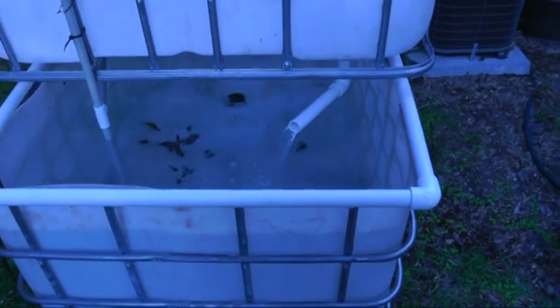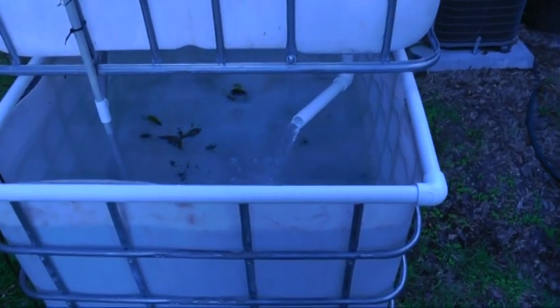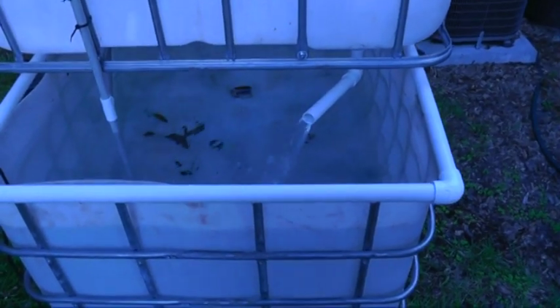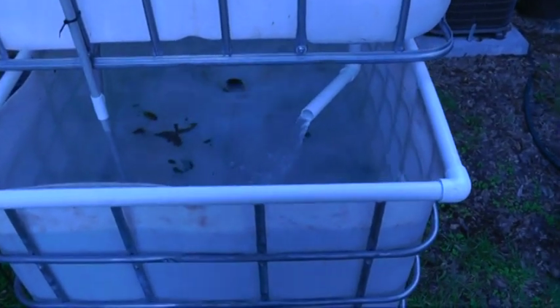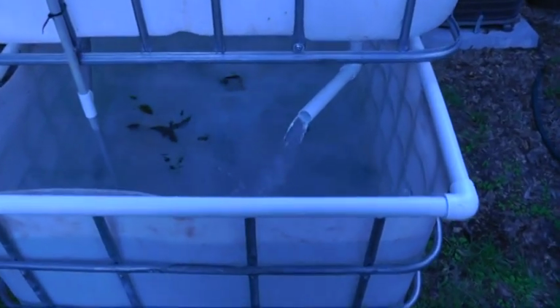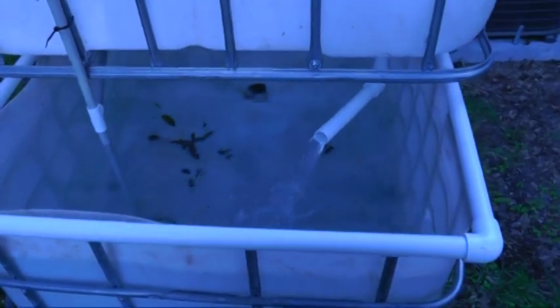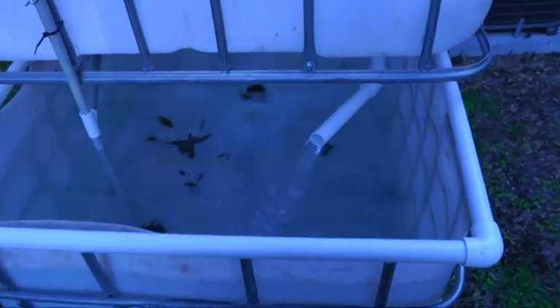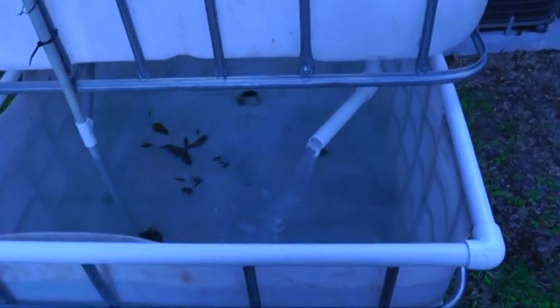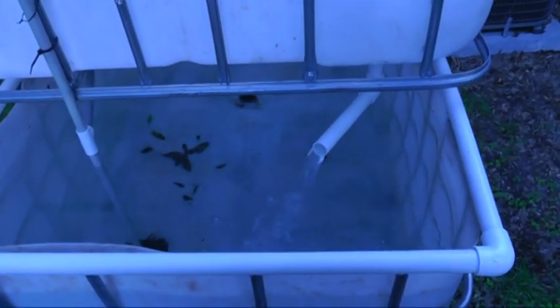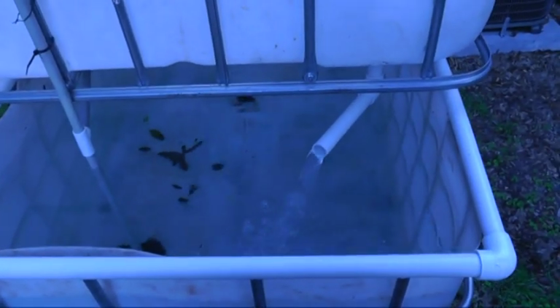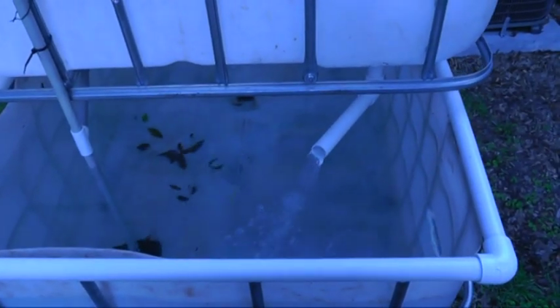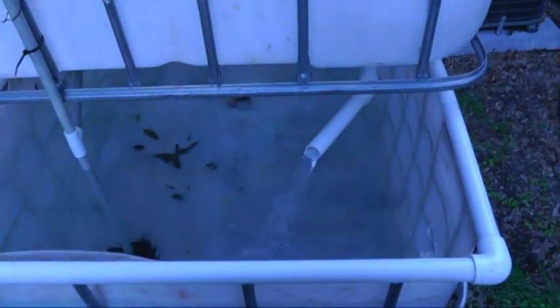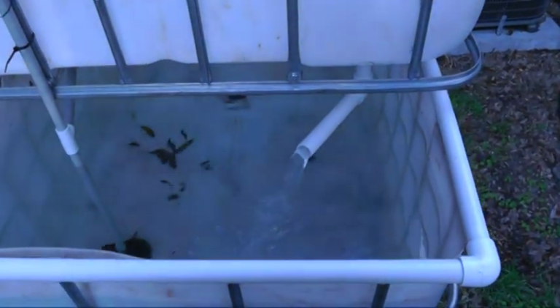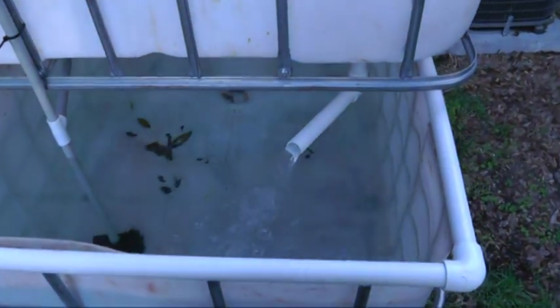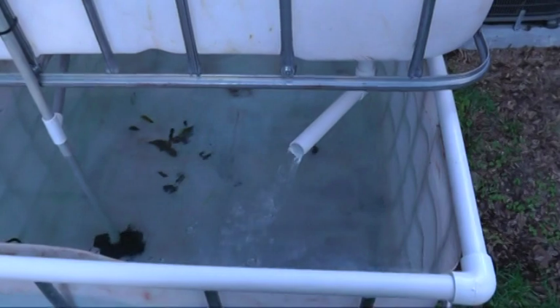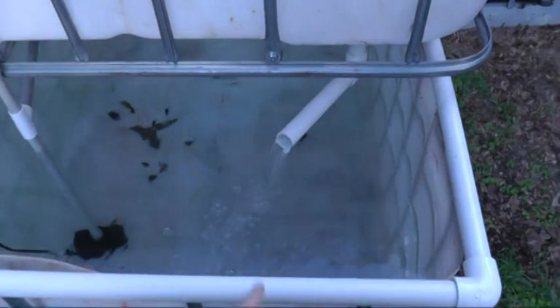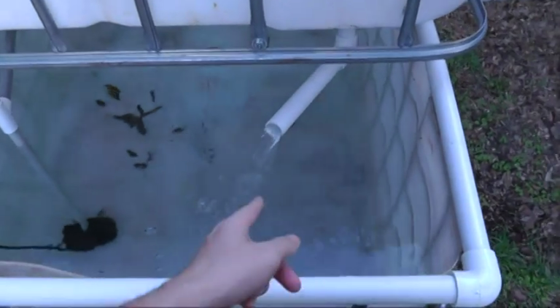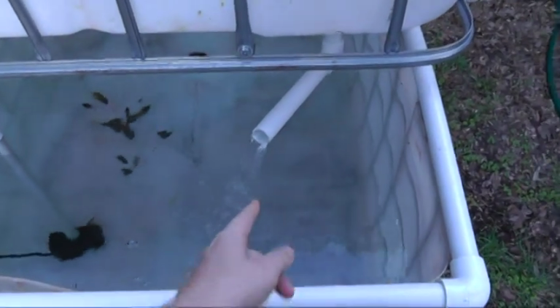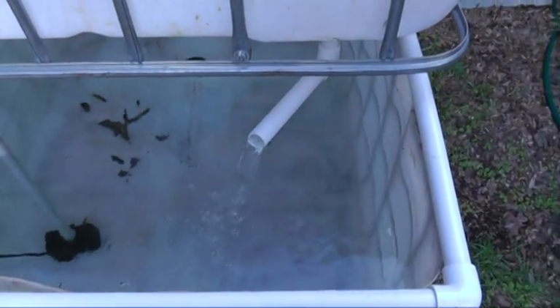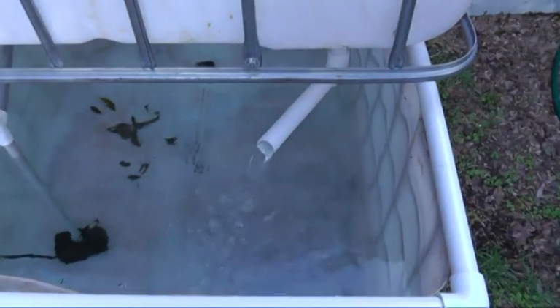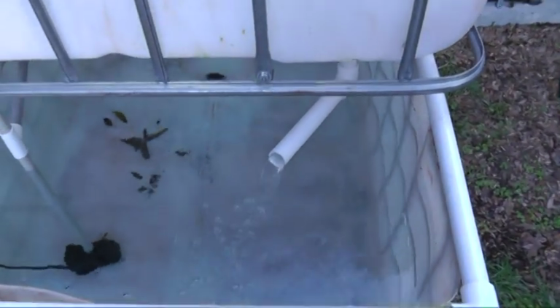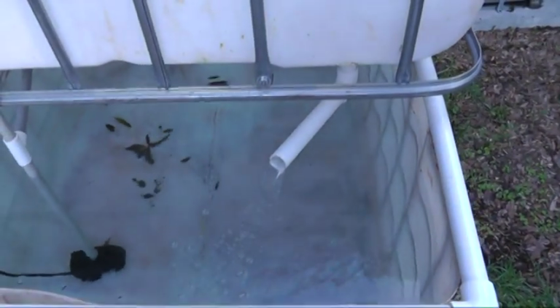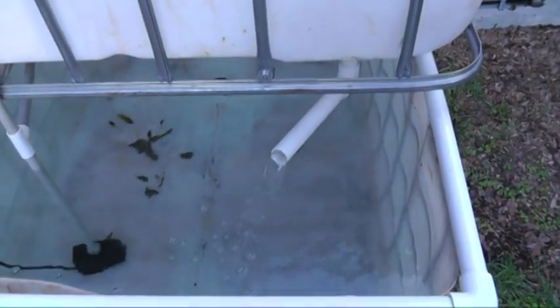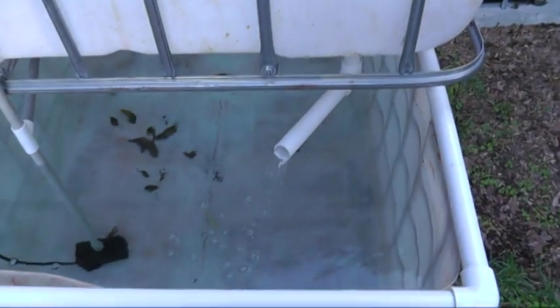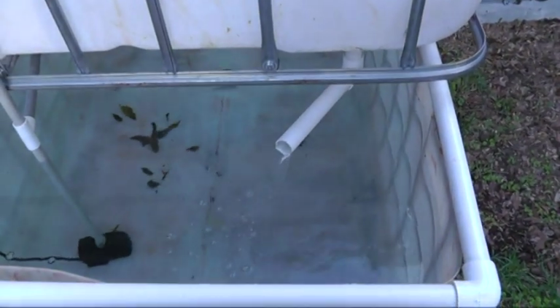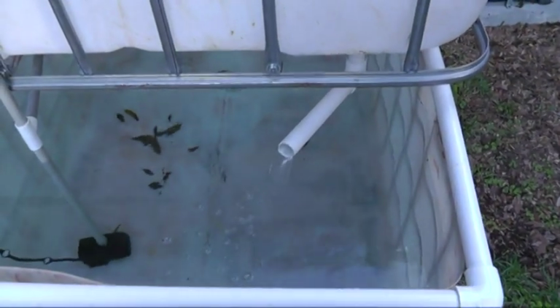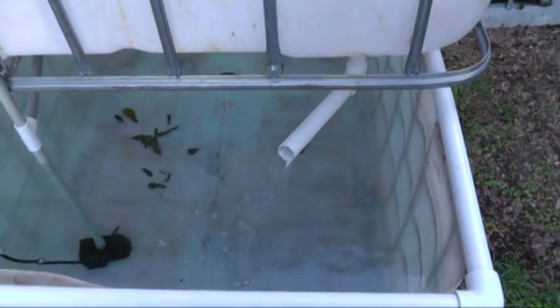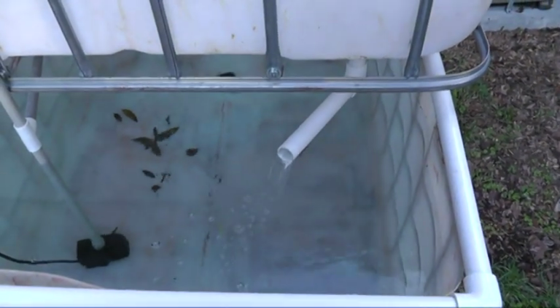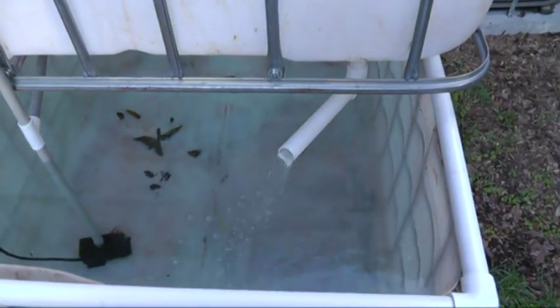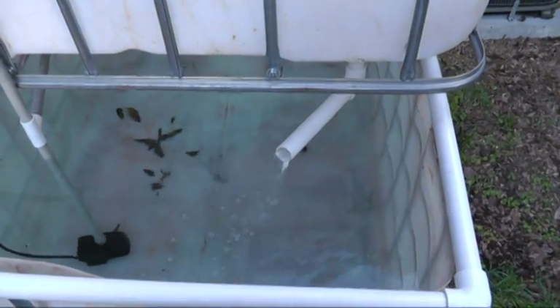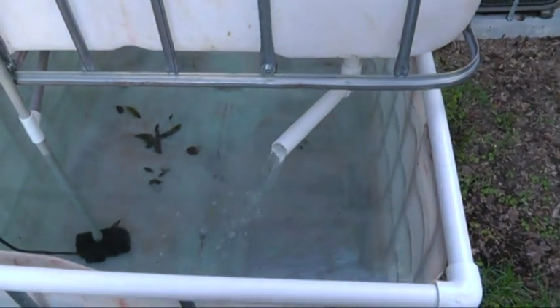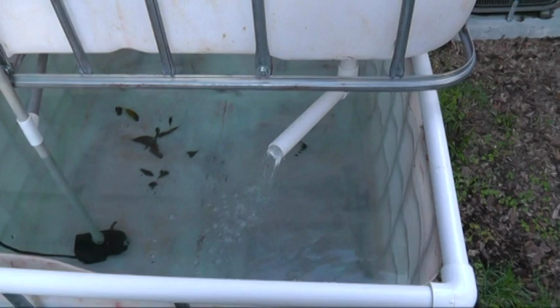Alright guys, so this is the next step in my system. I've got the aquaponics set up. See, the auto siphon is just about to shut off actually. That's how it drains.